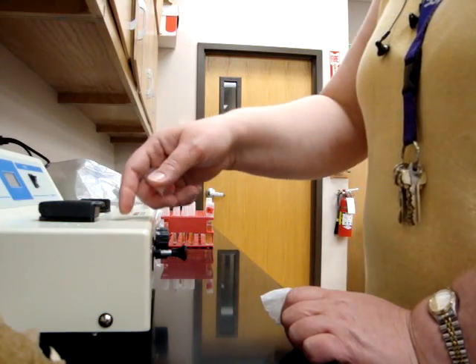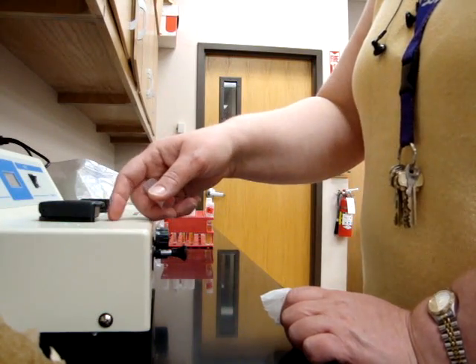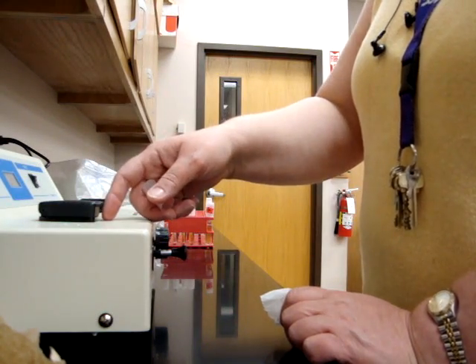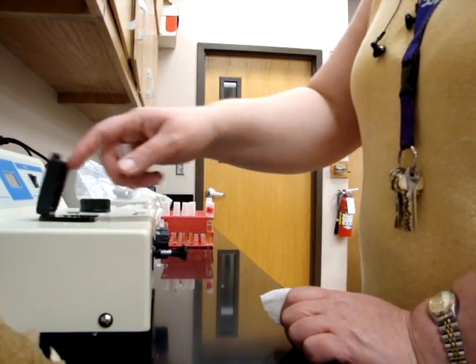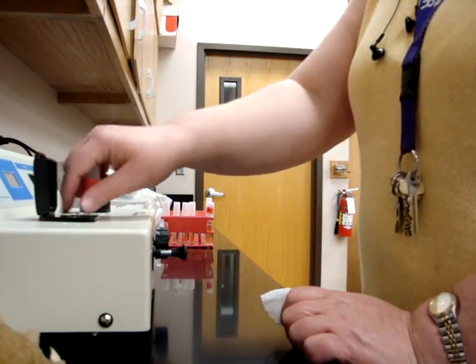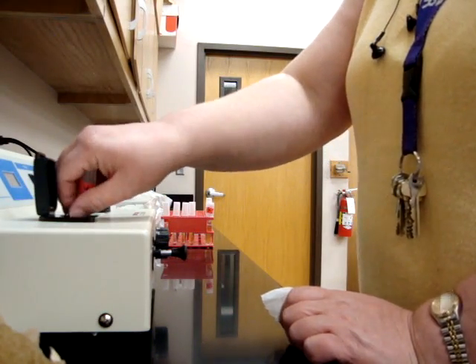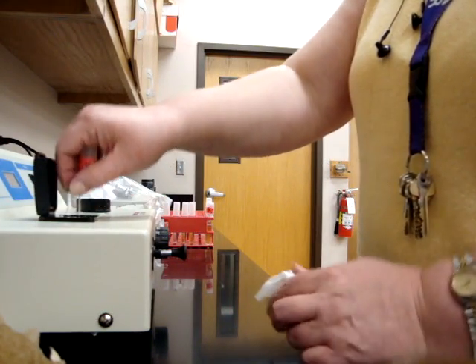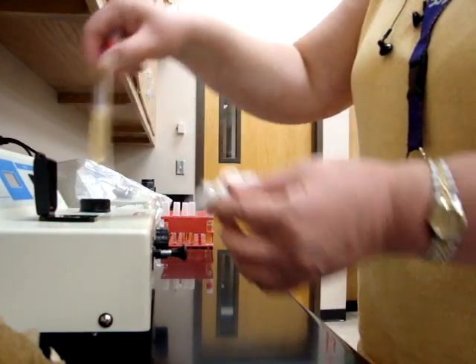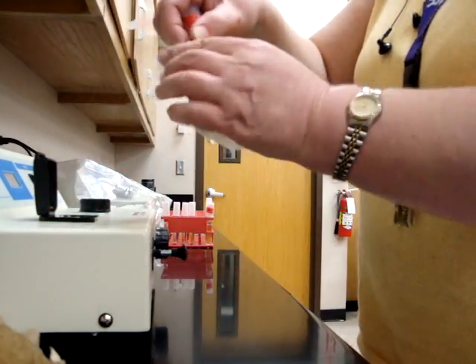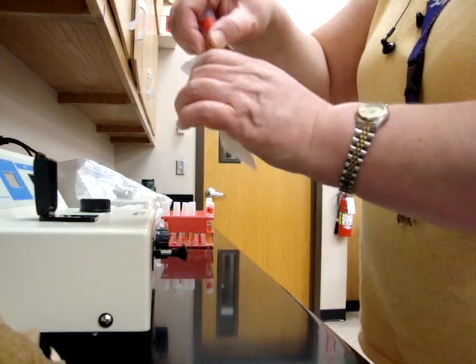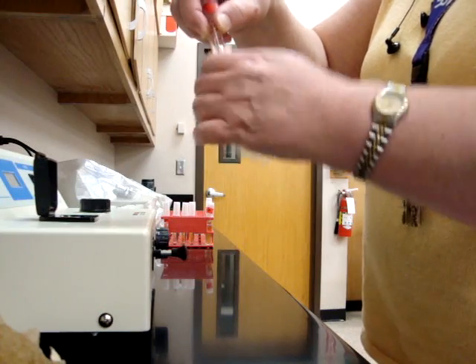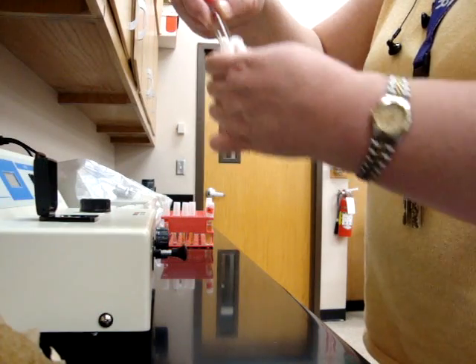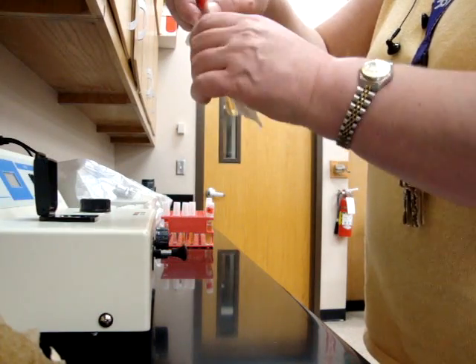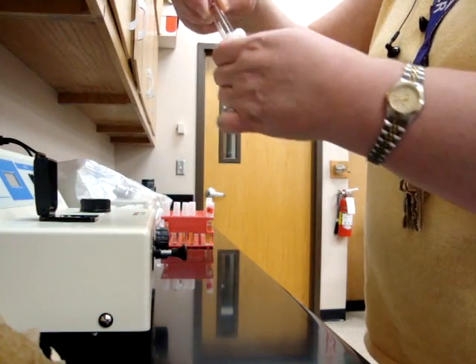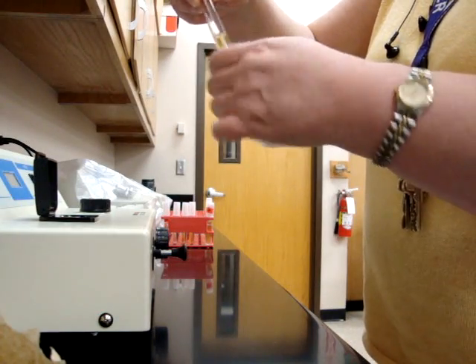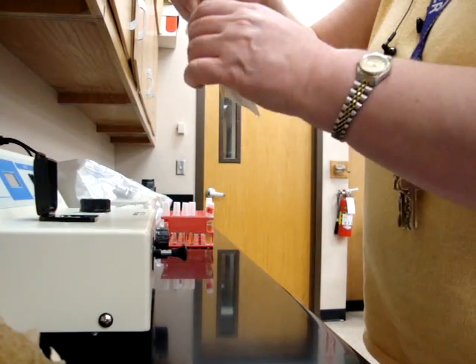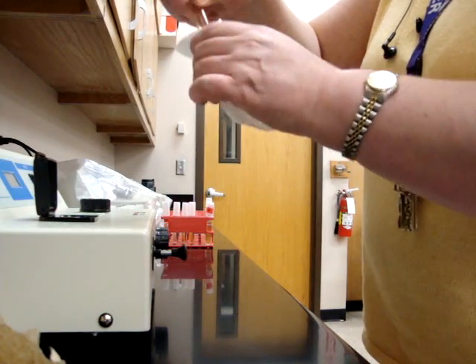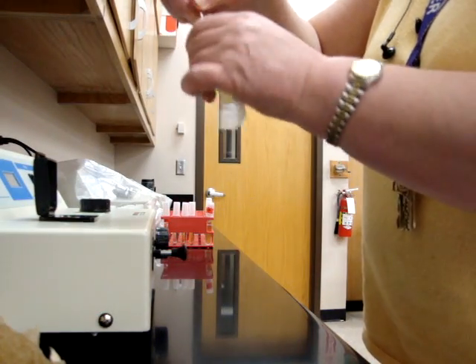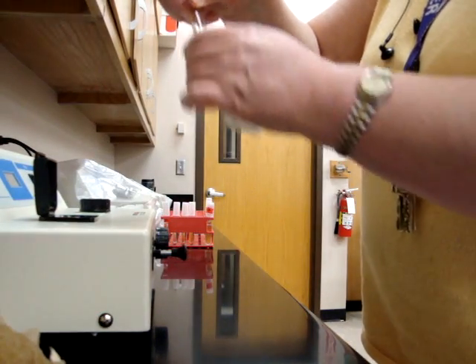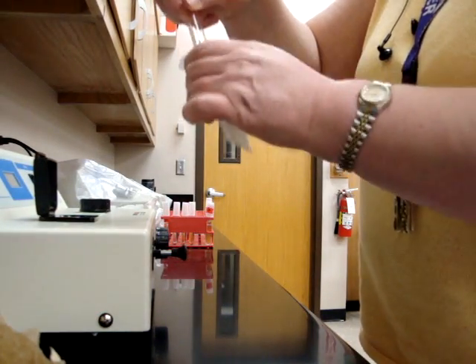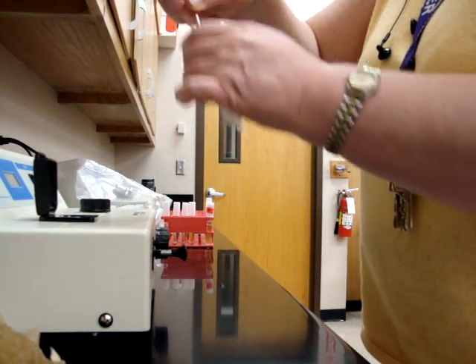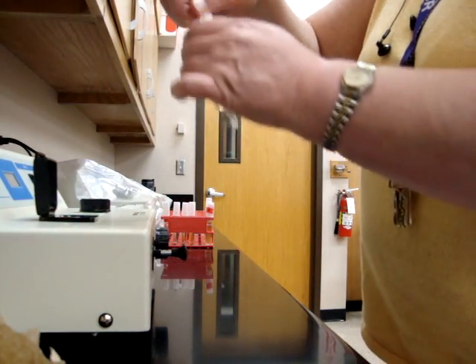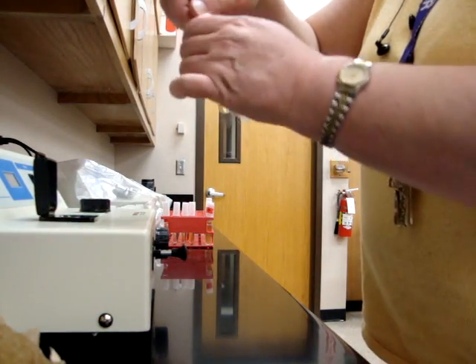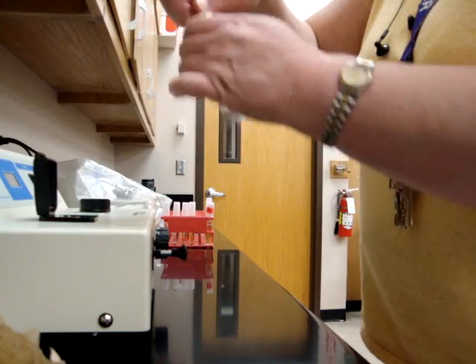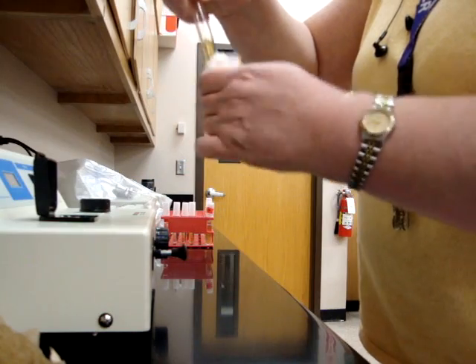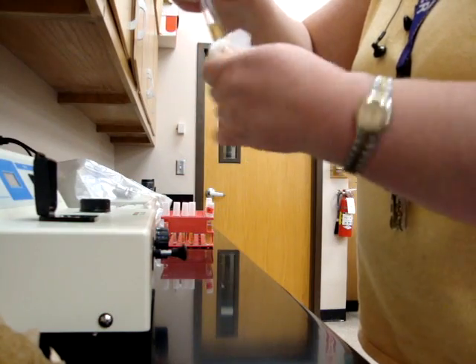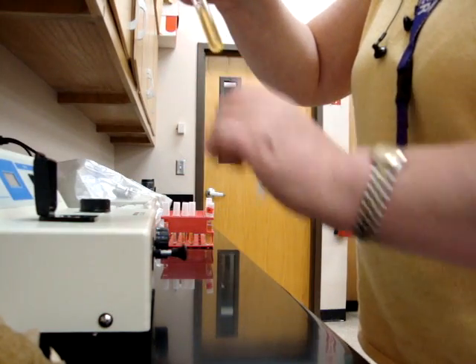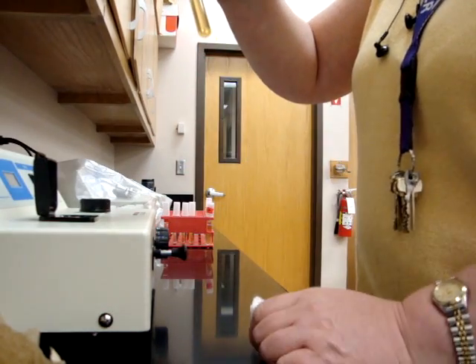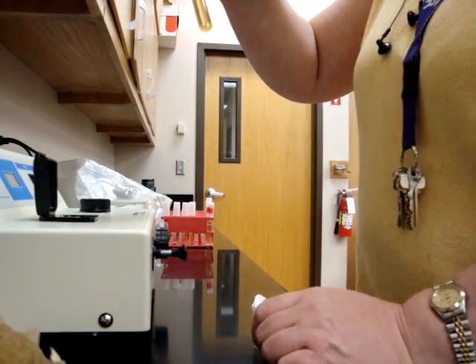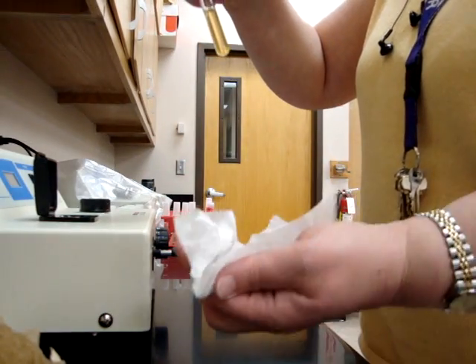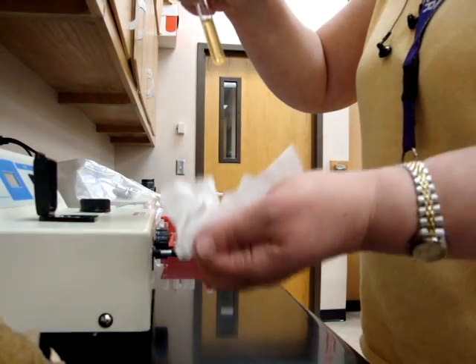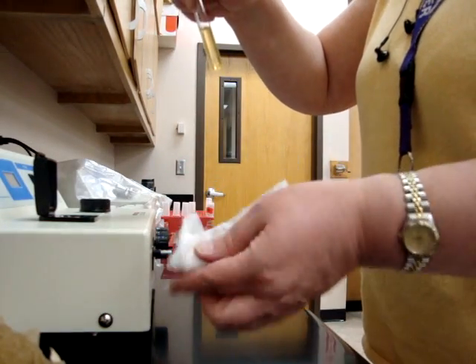If you get scratches on these tubes, that'll make it so you can't read it like it needs to be read. So you want to make sure you don't scratch it — use the lens tissue.